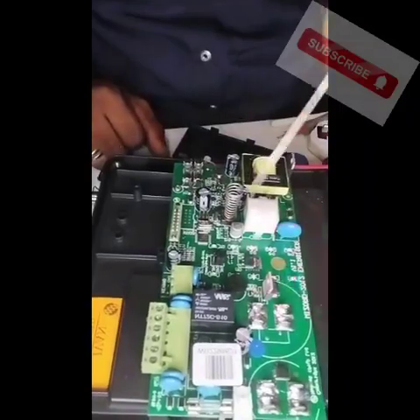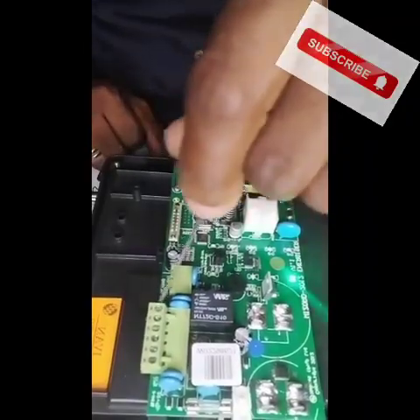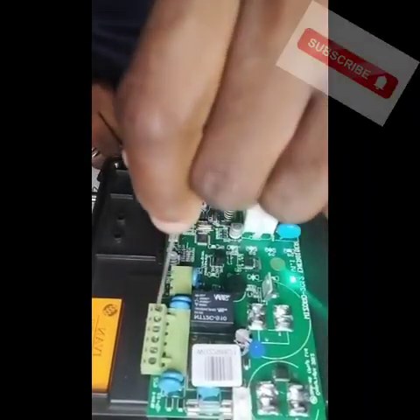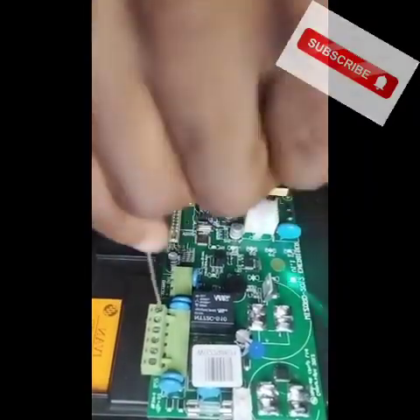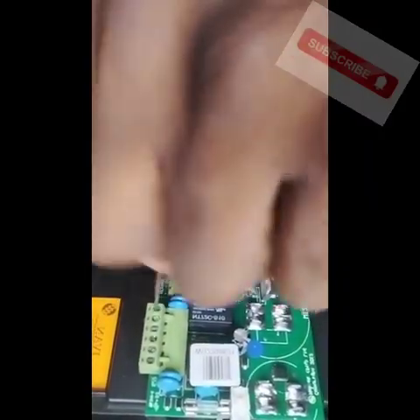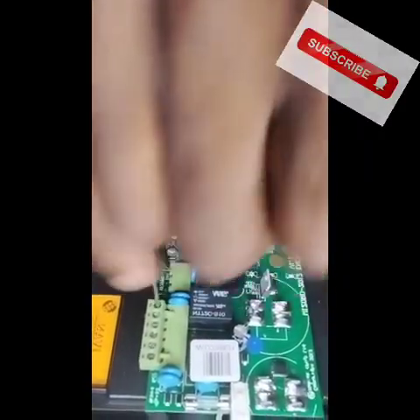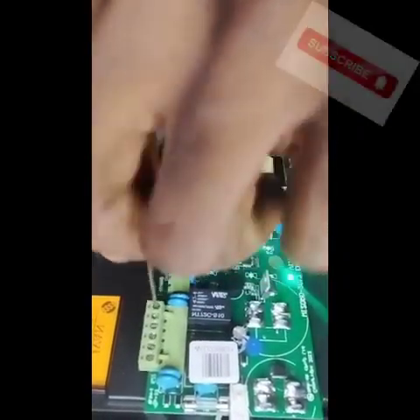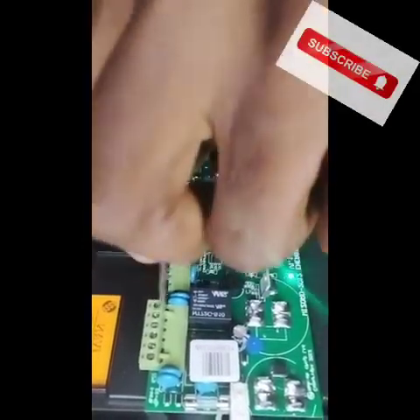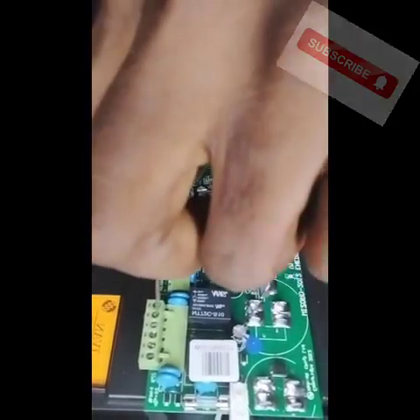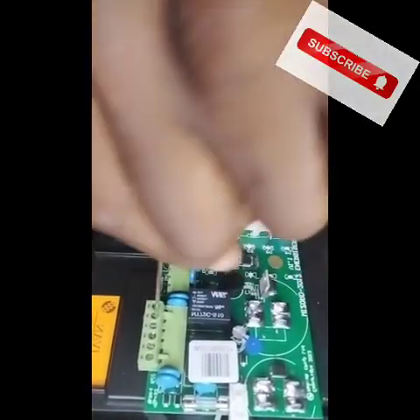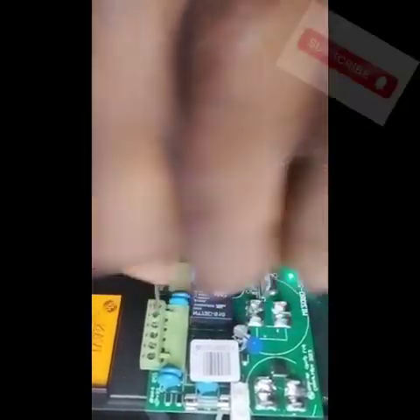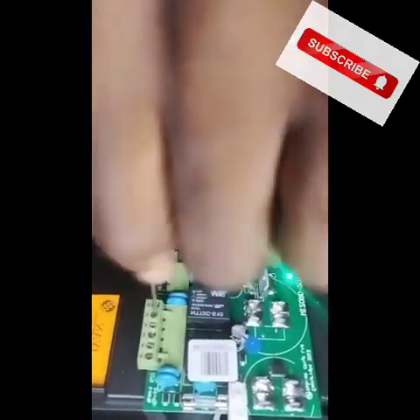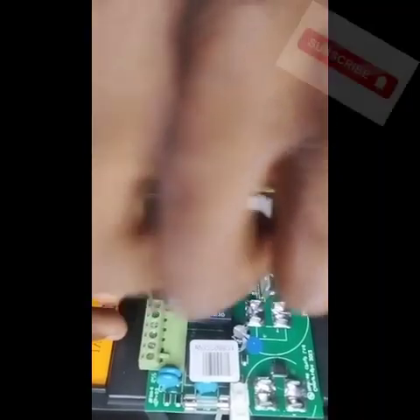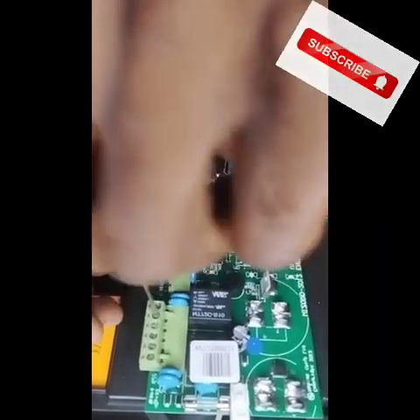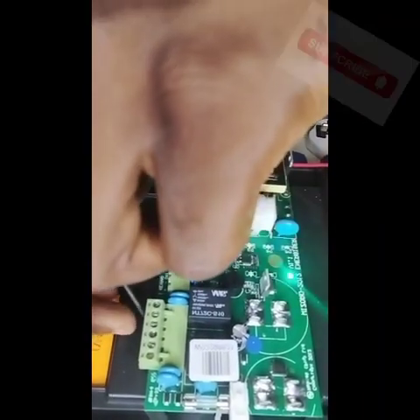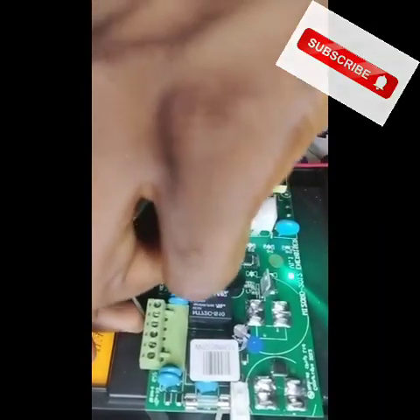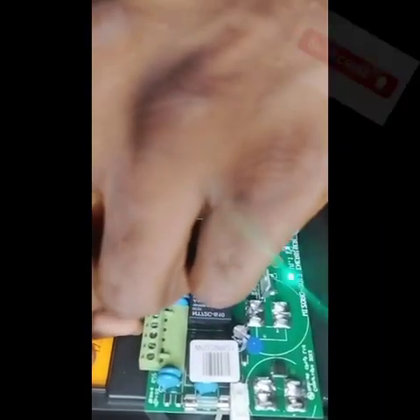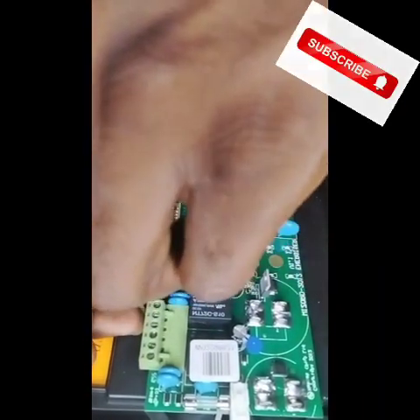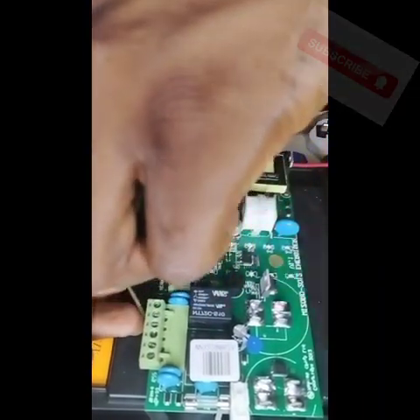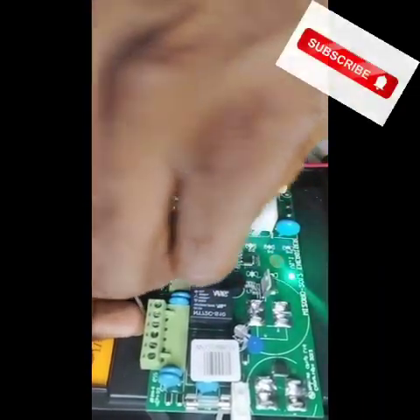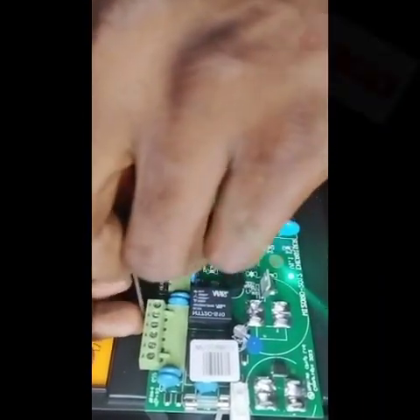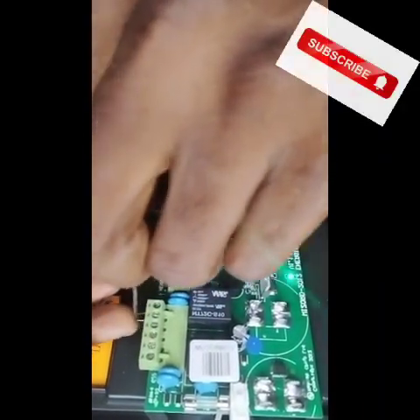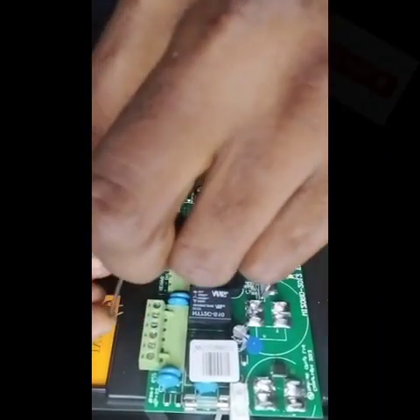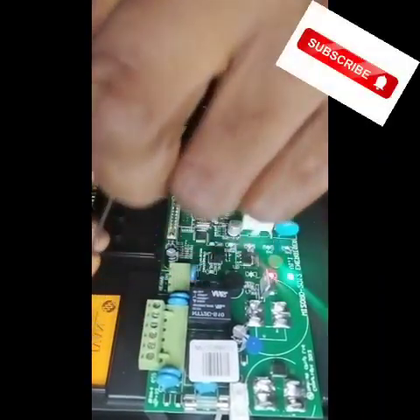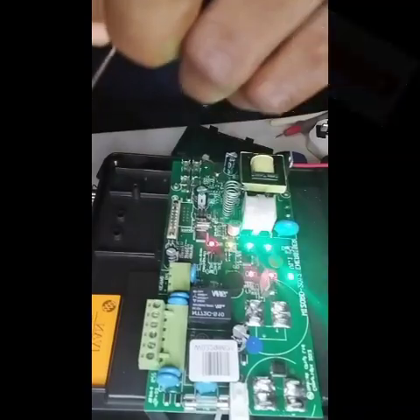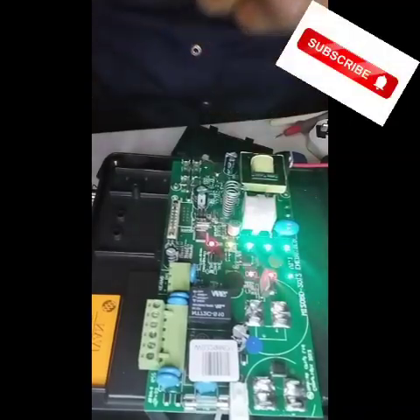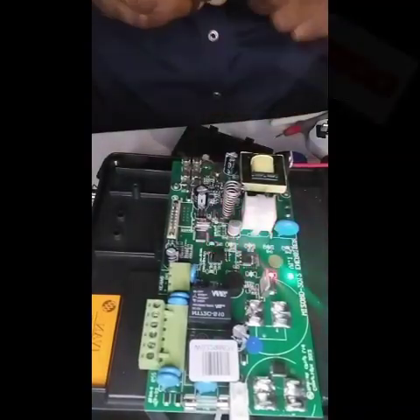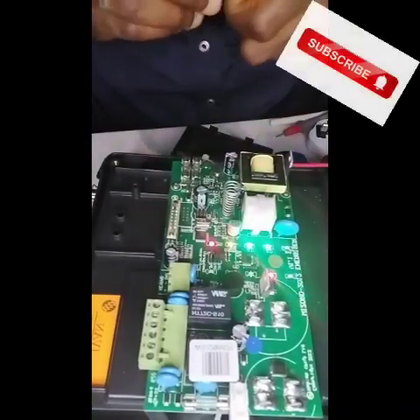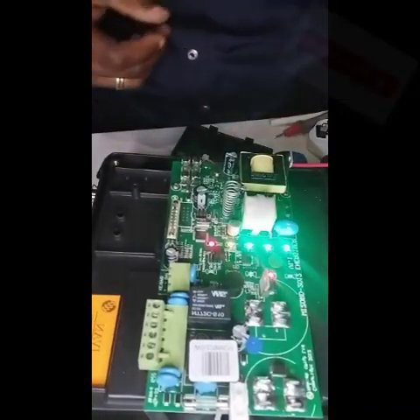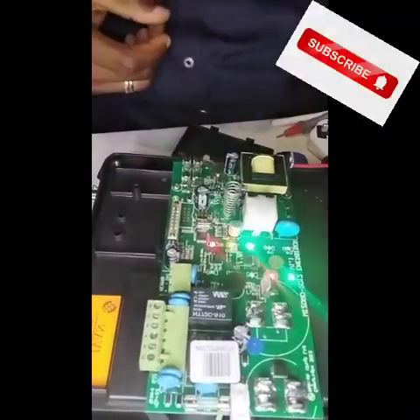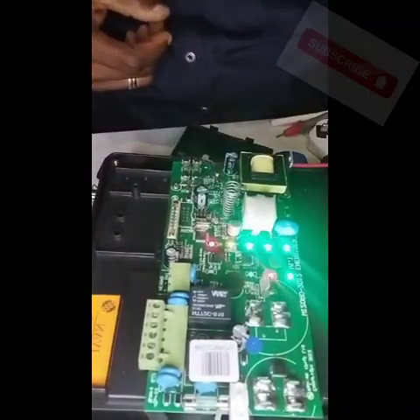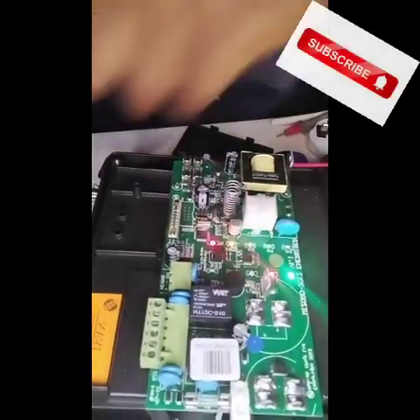But for now, let's see this. I'll take this off. Because I've programmed it, you see — this is out.